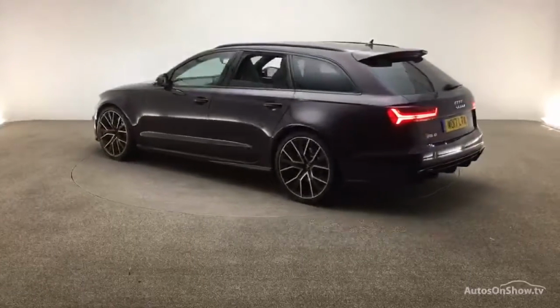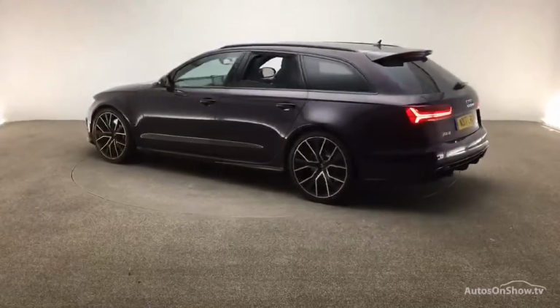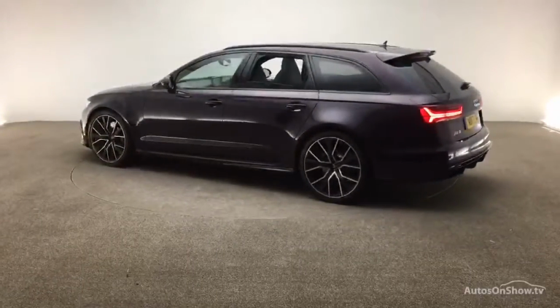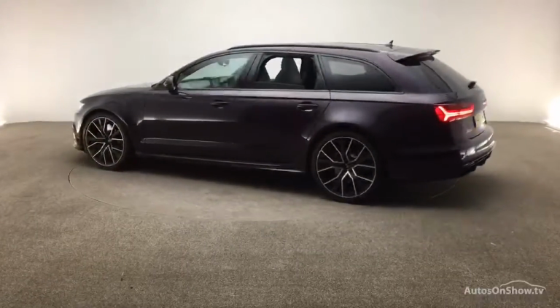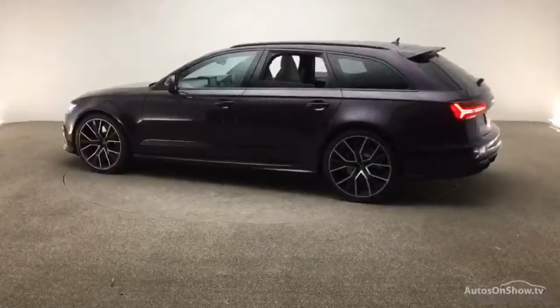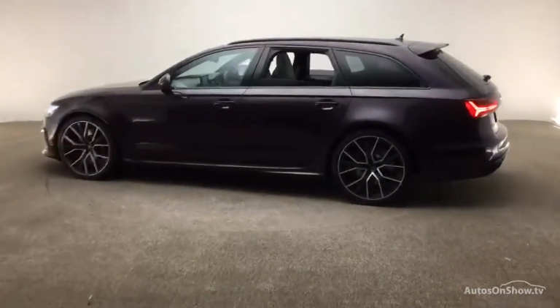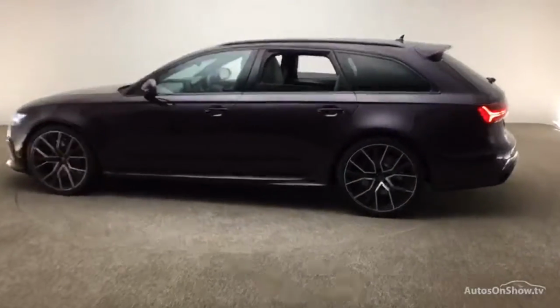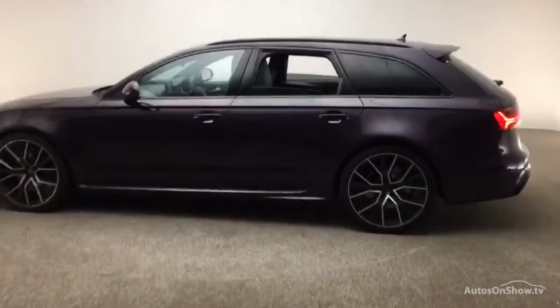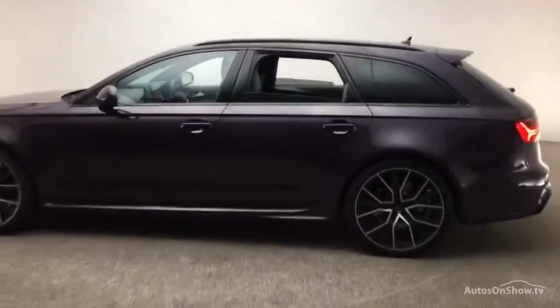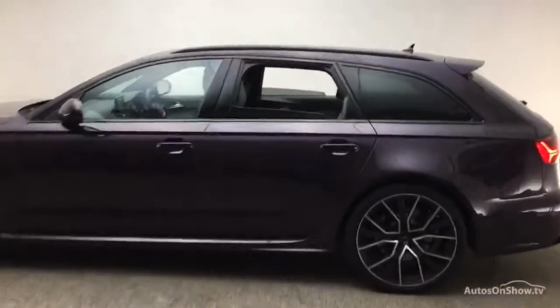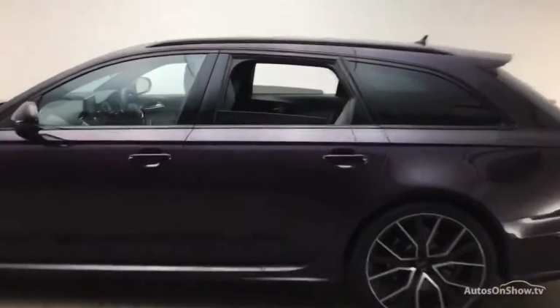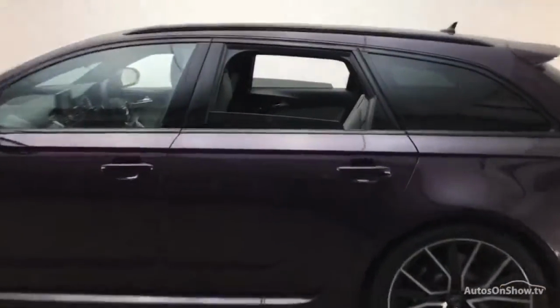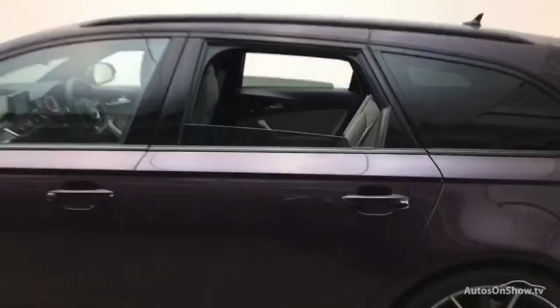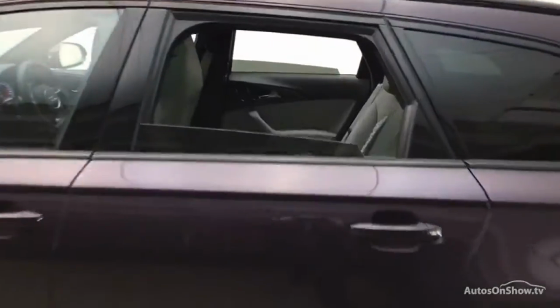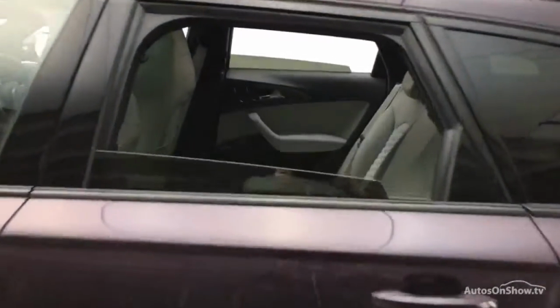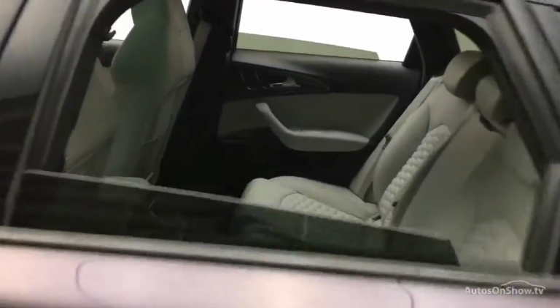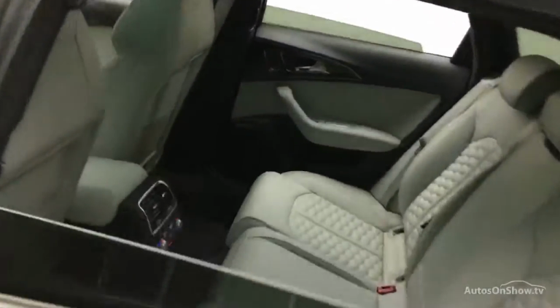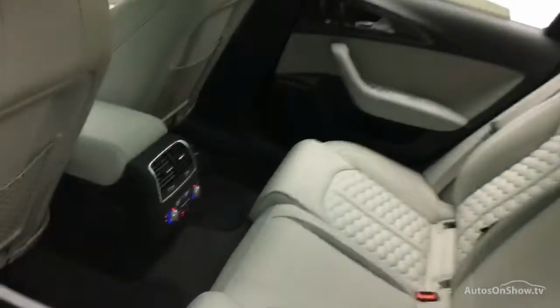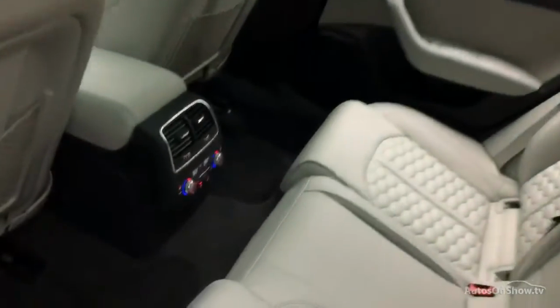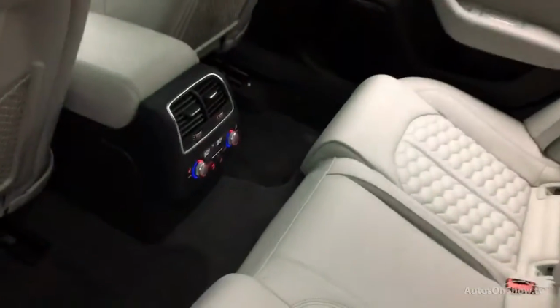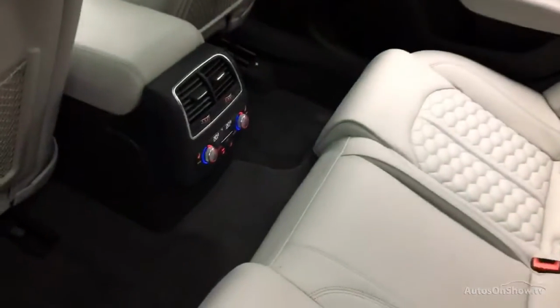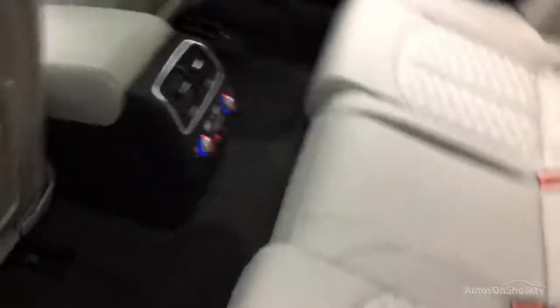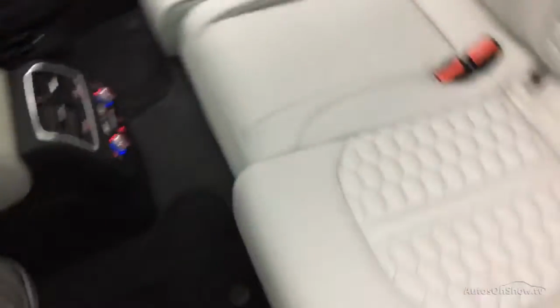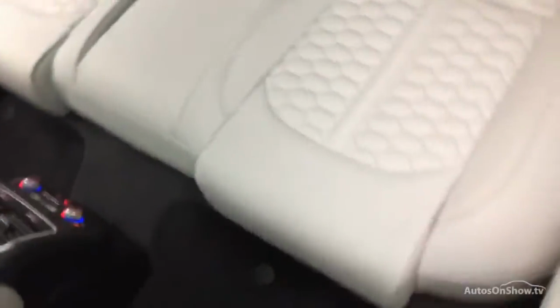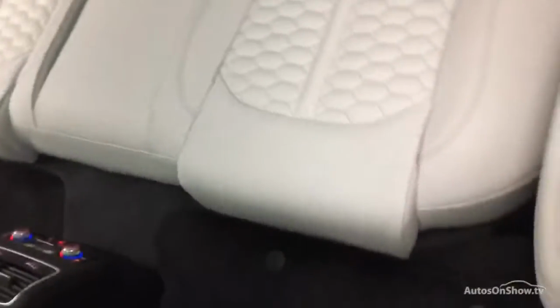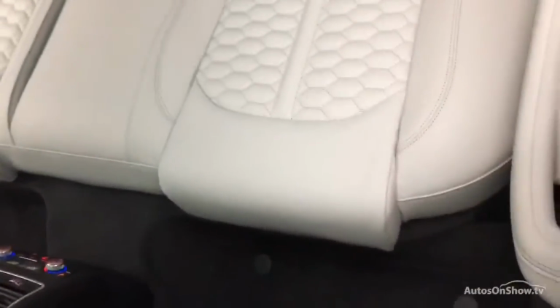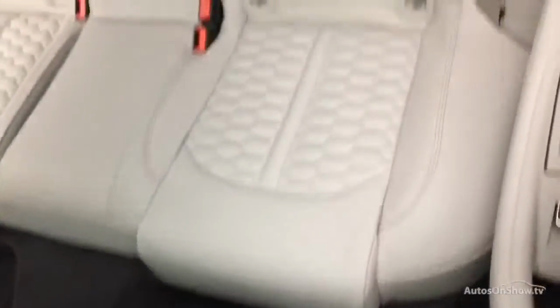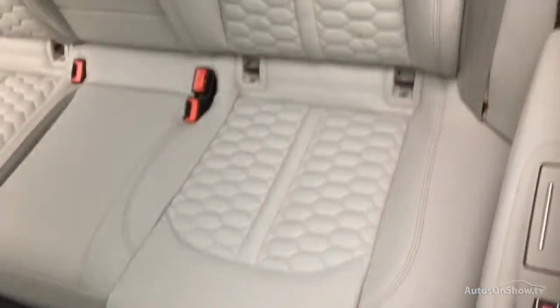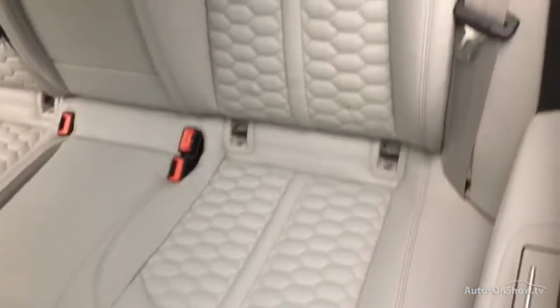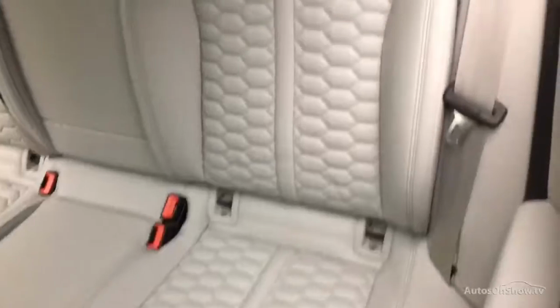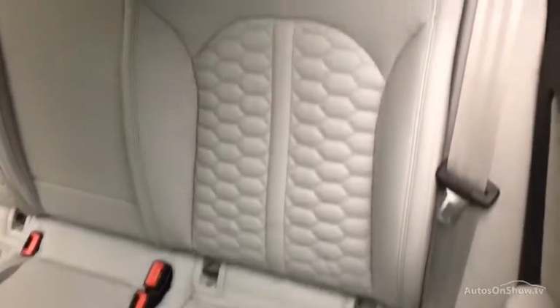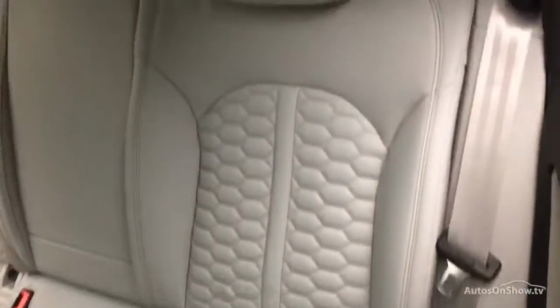Any dents, bumps or scuffs are removed by technicians using state-of-the-art technology, before a 12-month warranty including roadside assistance is provided.